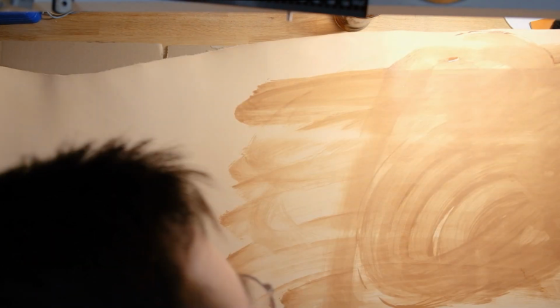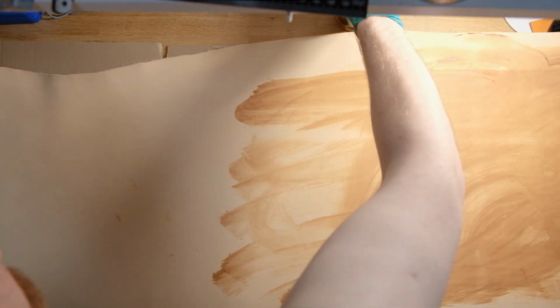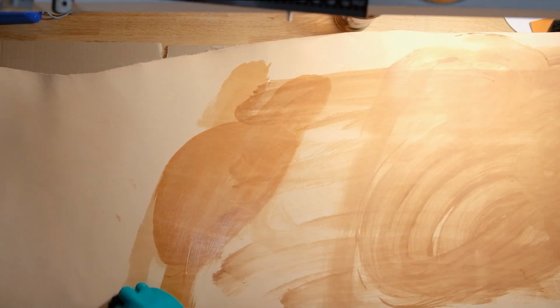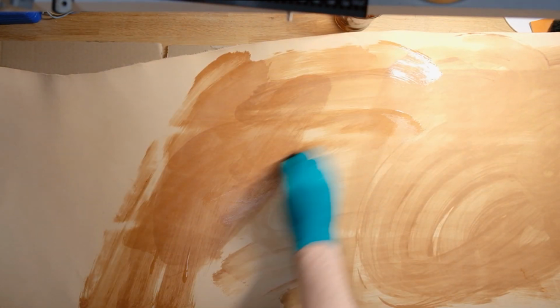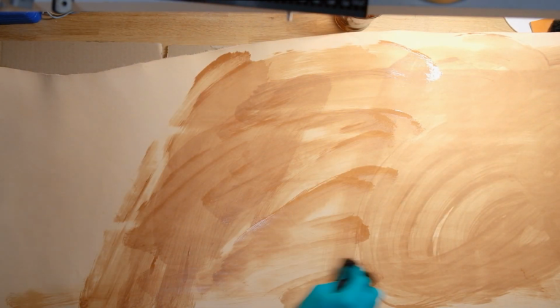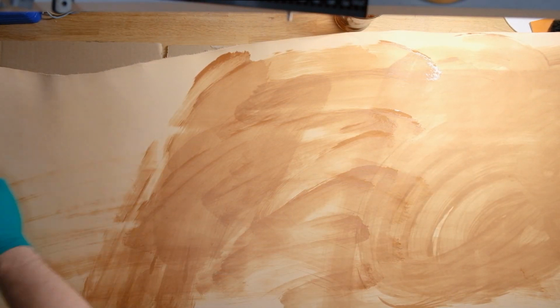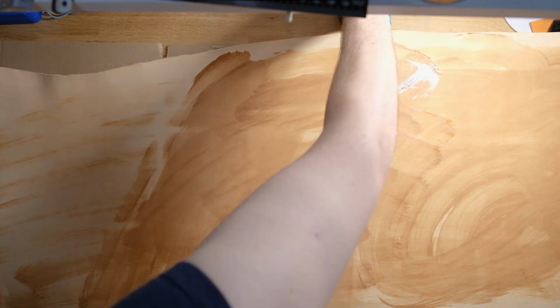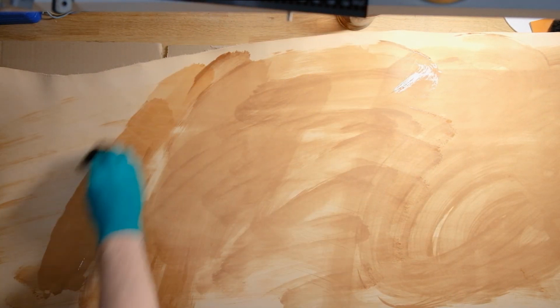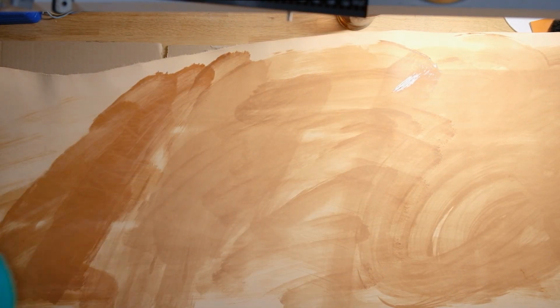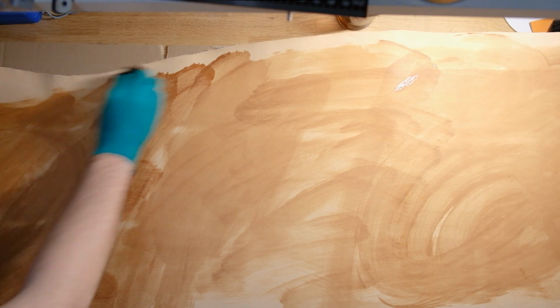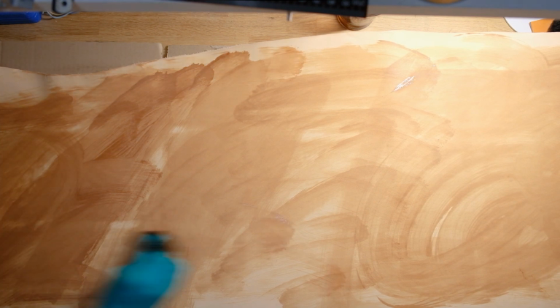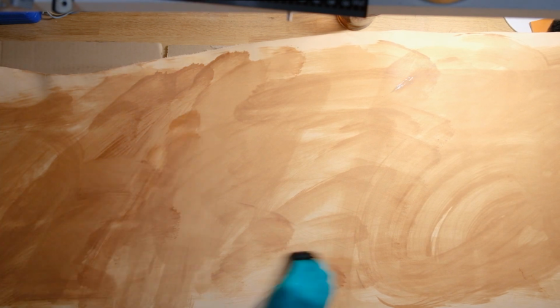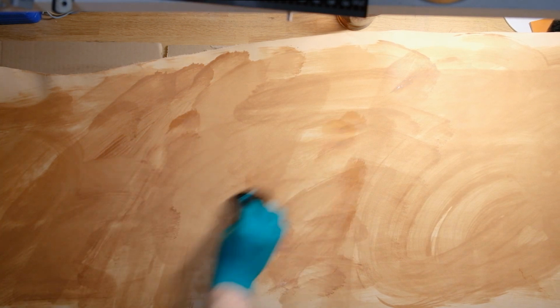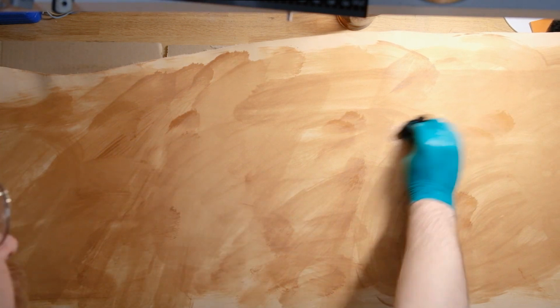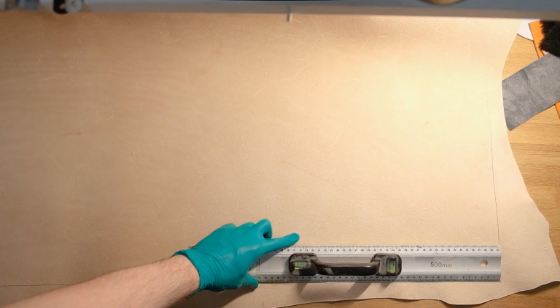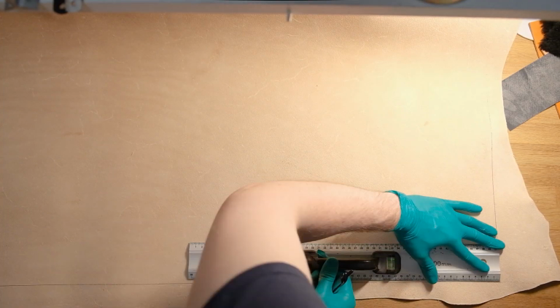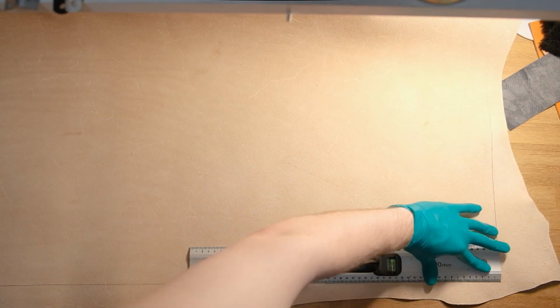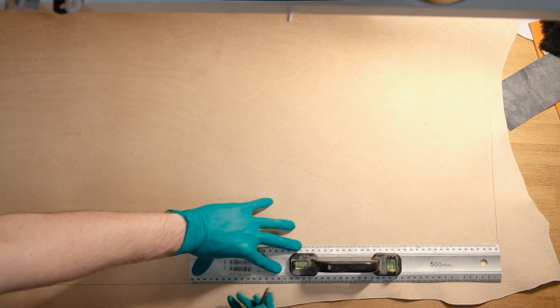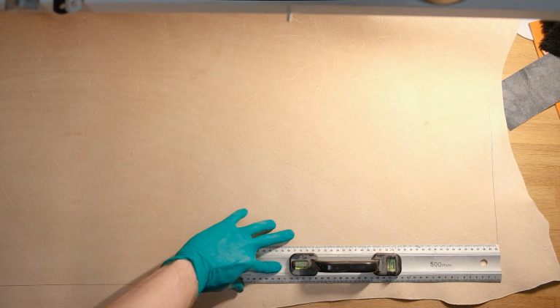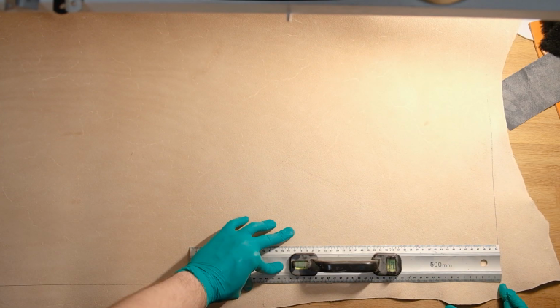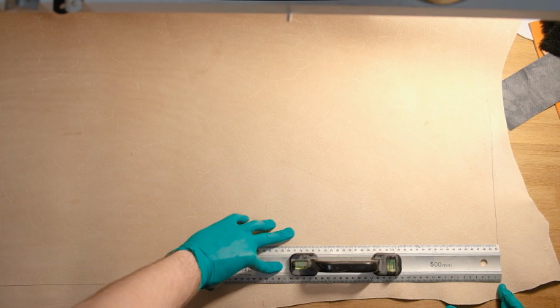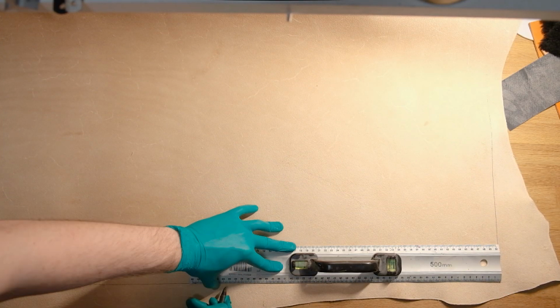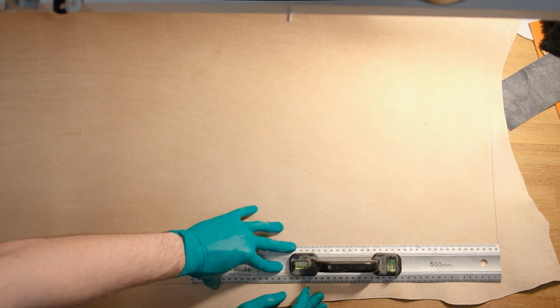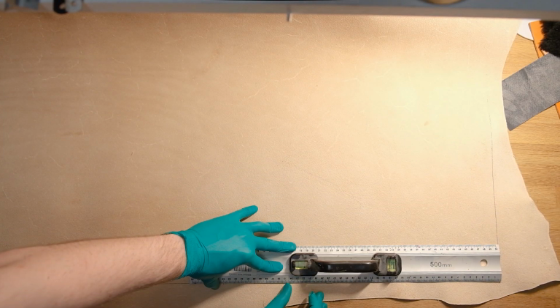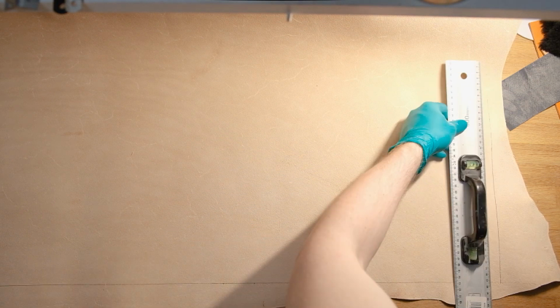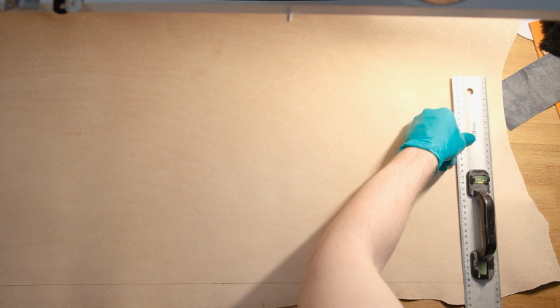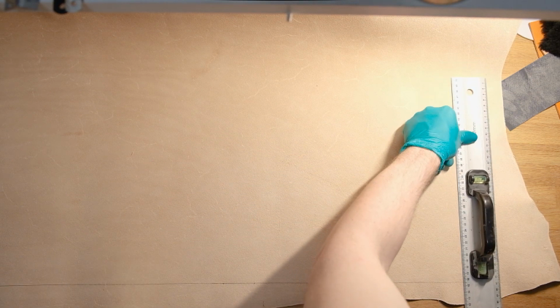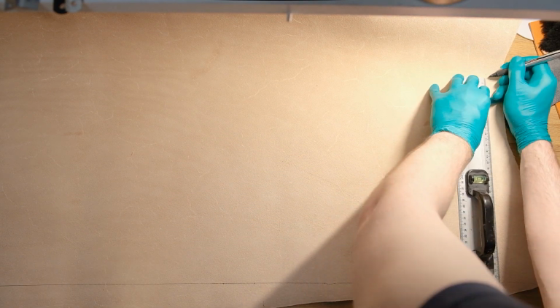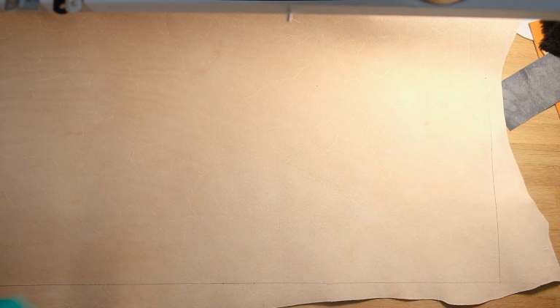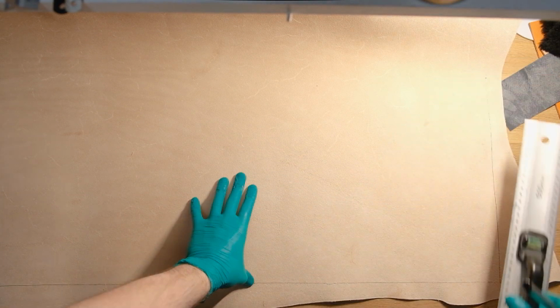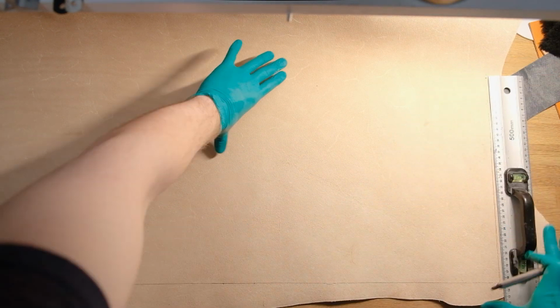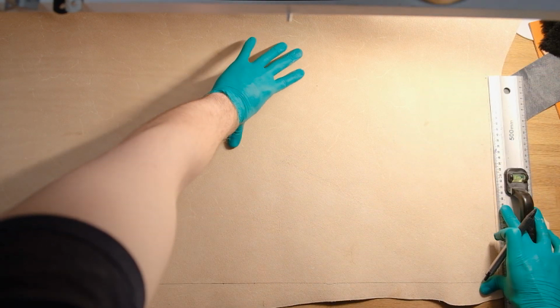I don't know if this really applies to all leathers, I know that I use it with veg tanned. You can see the oil marks on it, but that just proves how much it needs to be oiled.